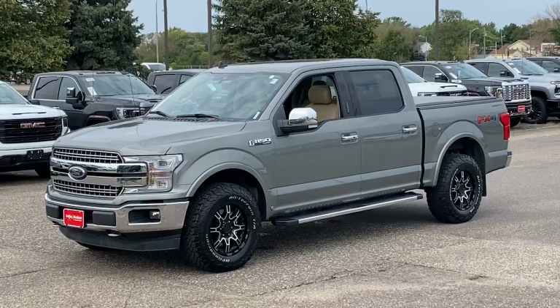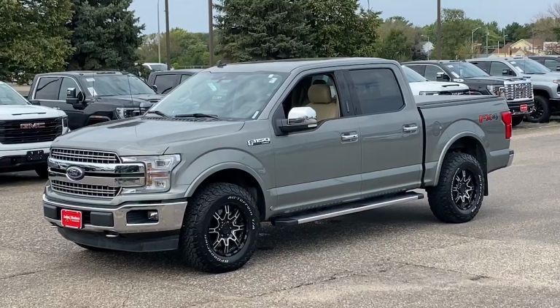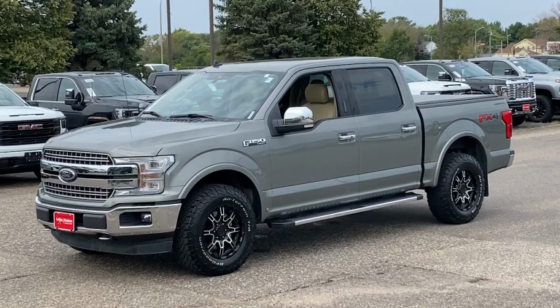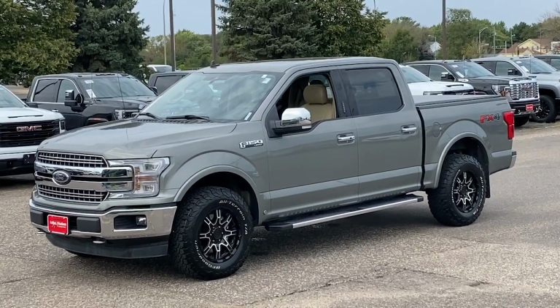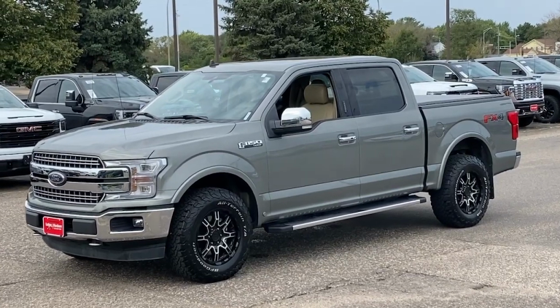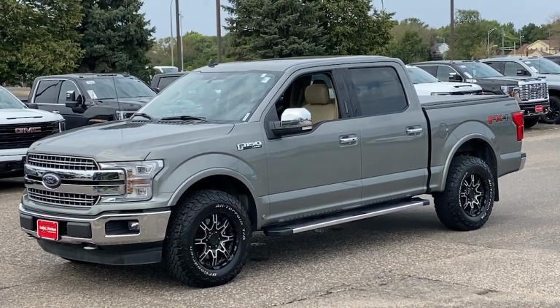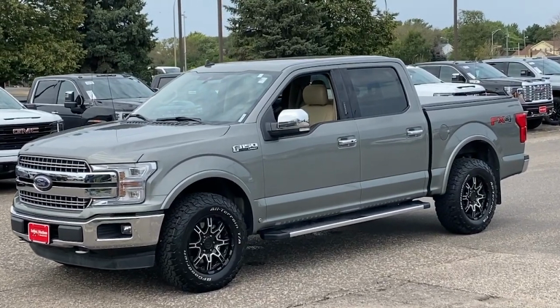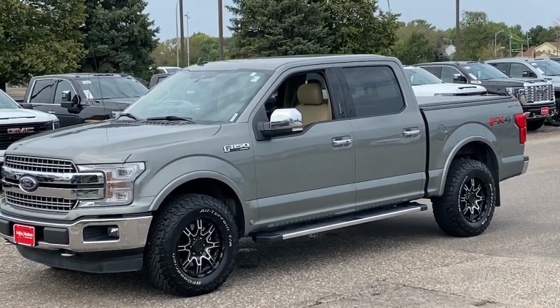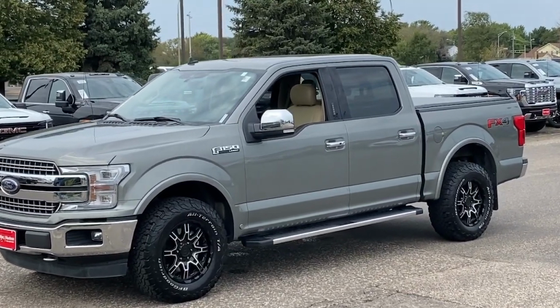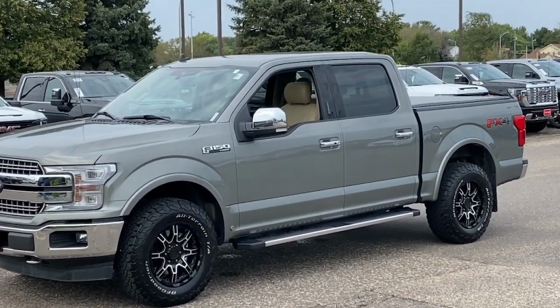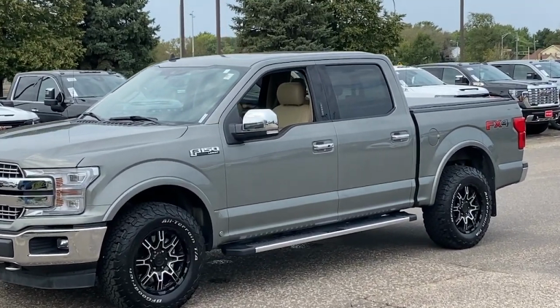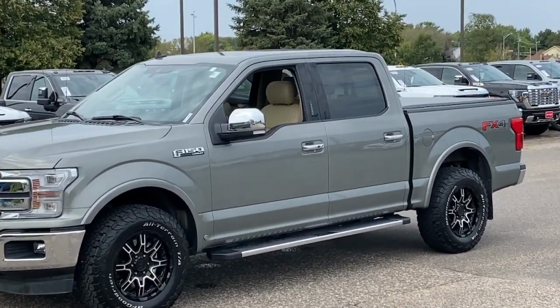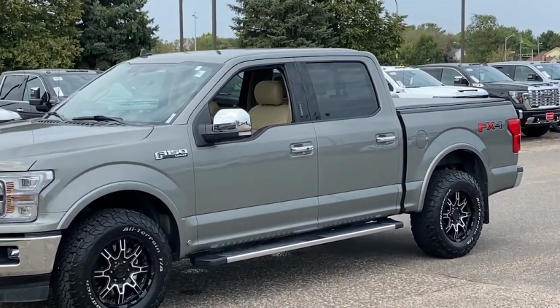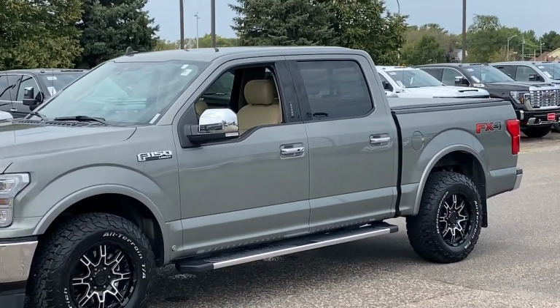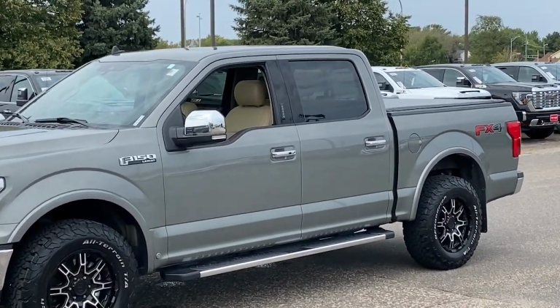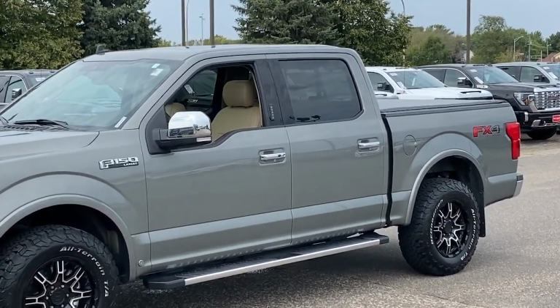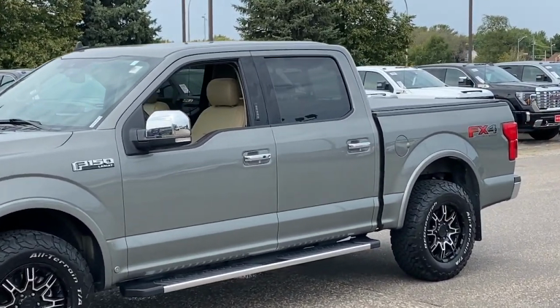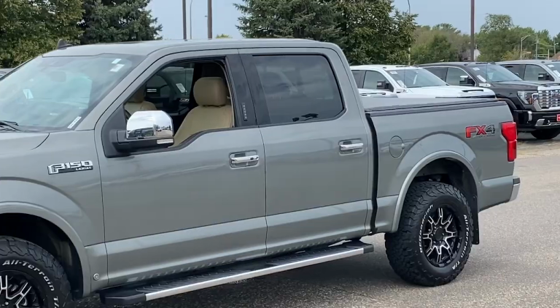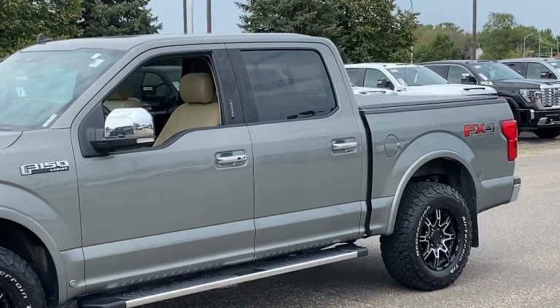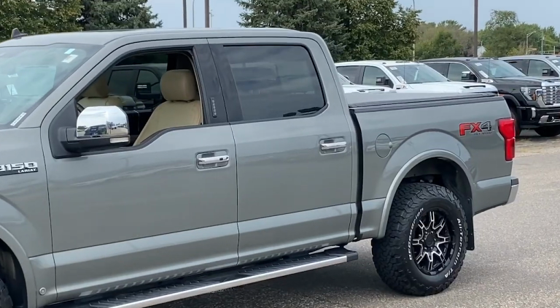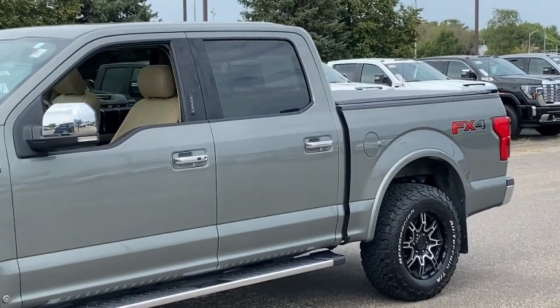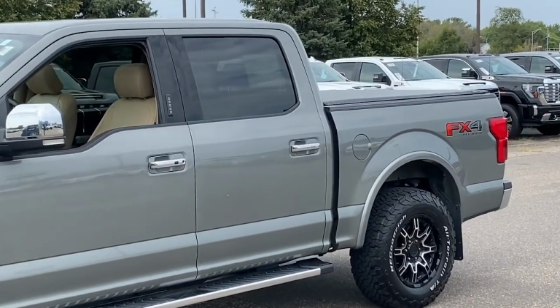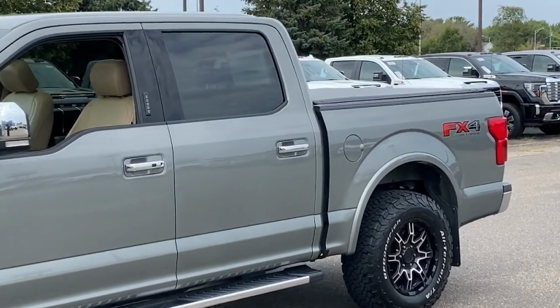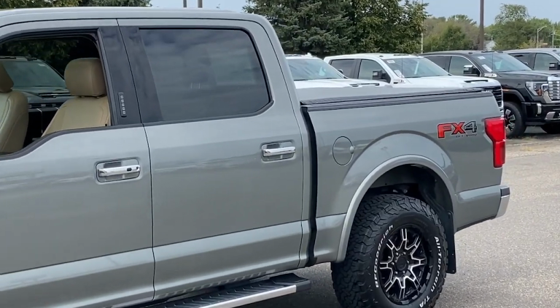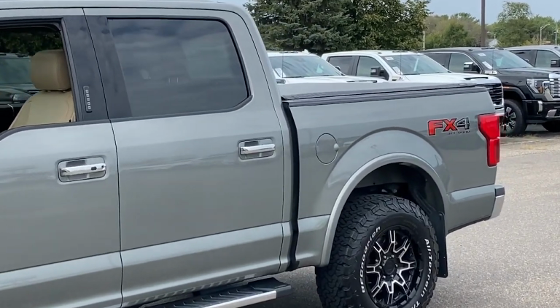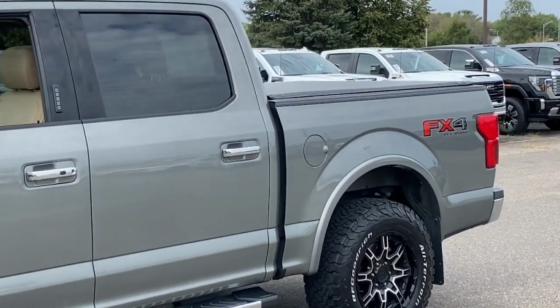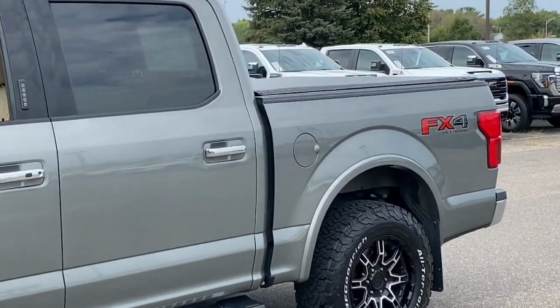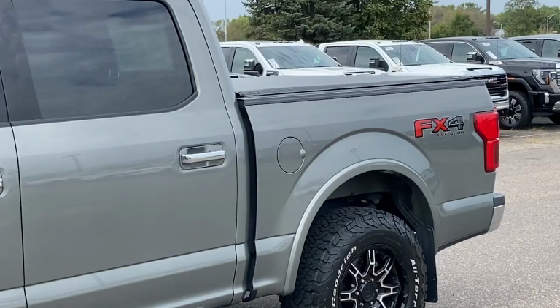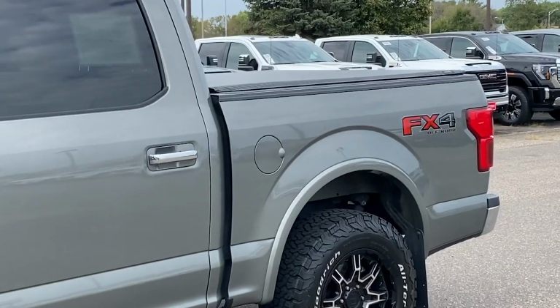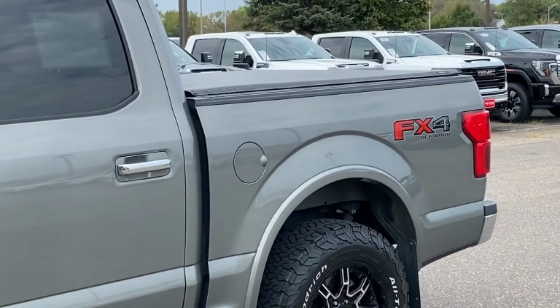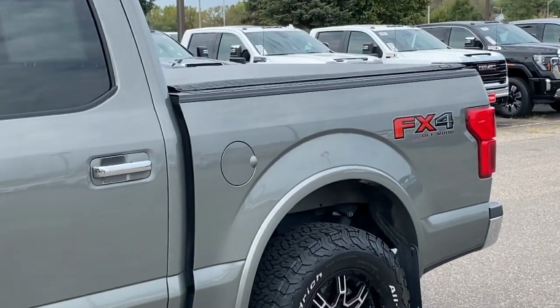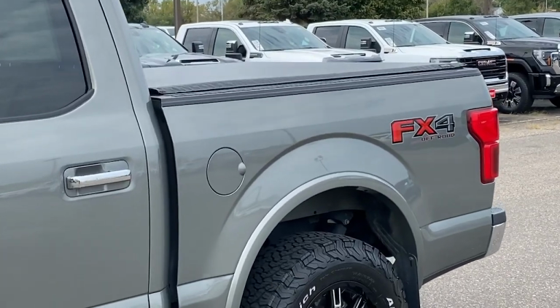Here is a wonderful 2020 Ford F-150. With less than 60,000 miles on the odometer, this vehicle stands out from the rest.